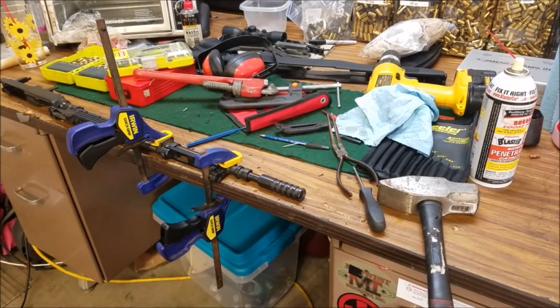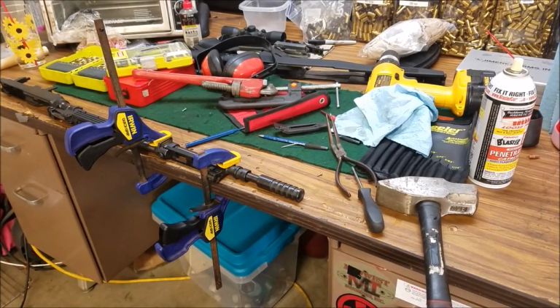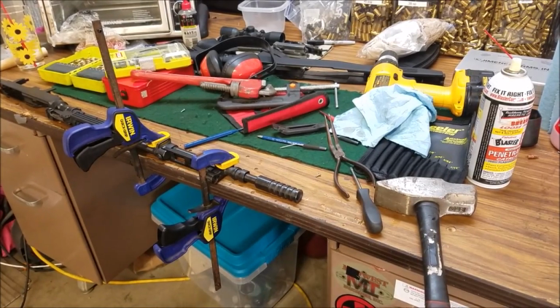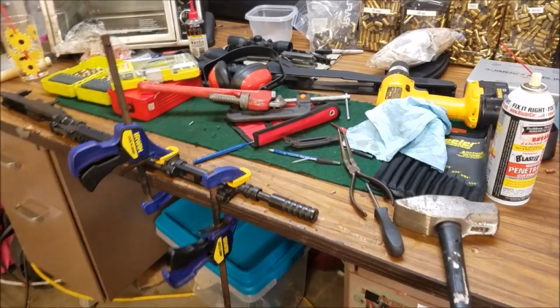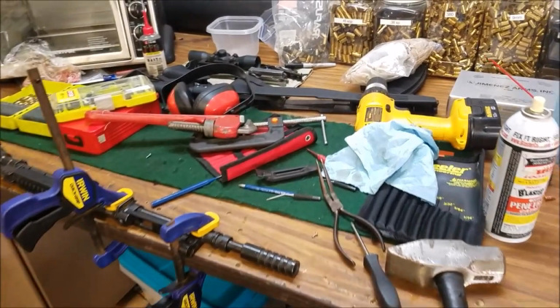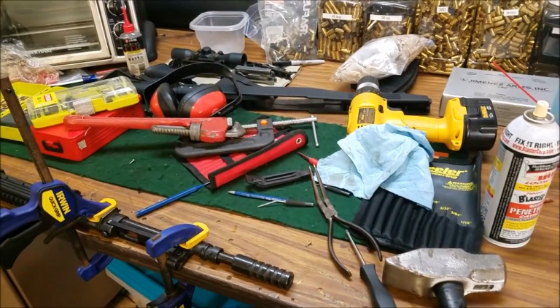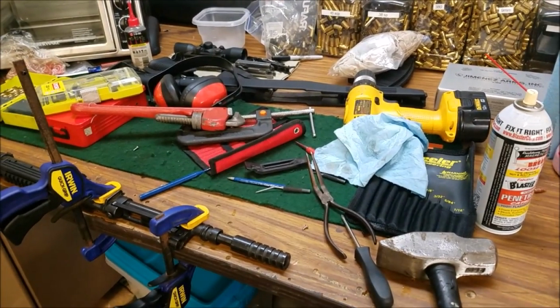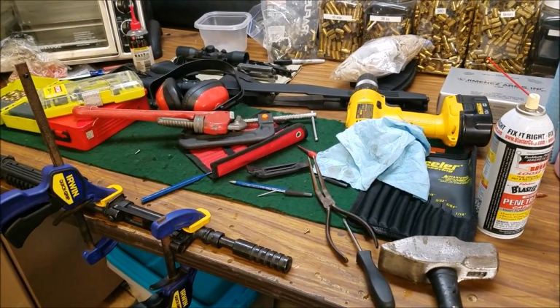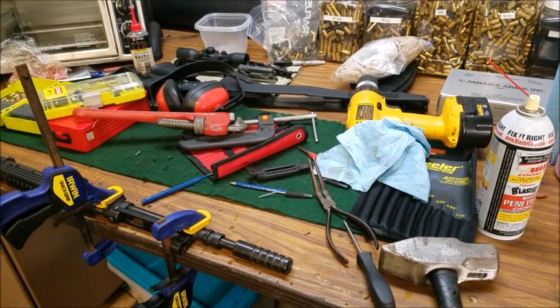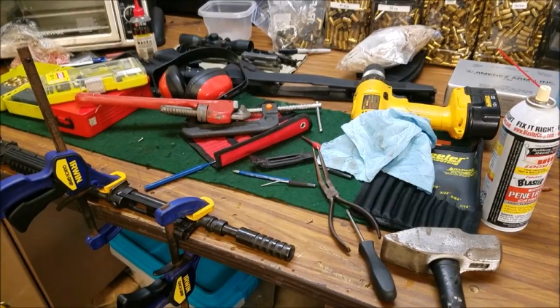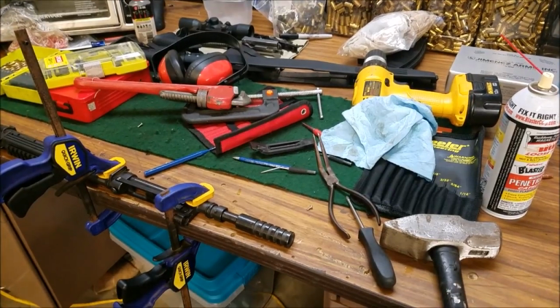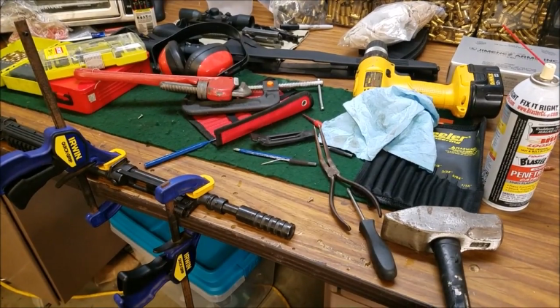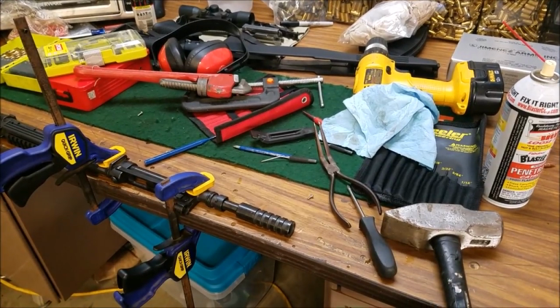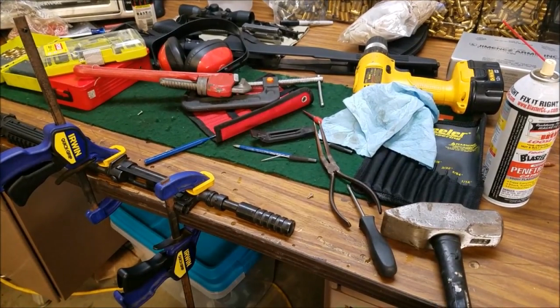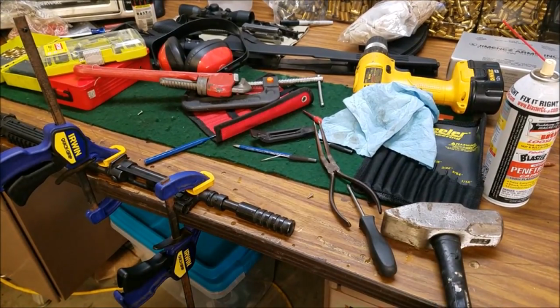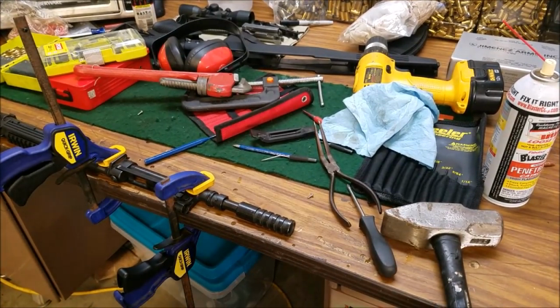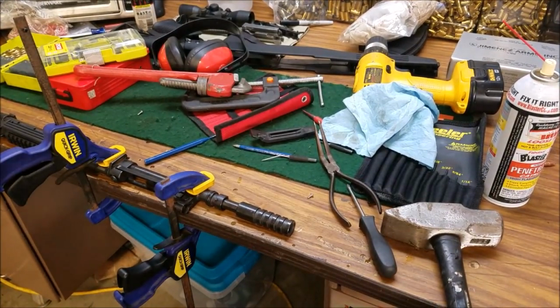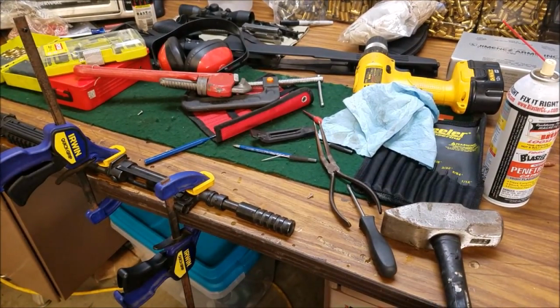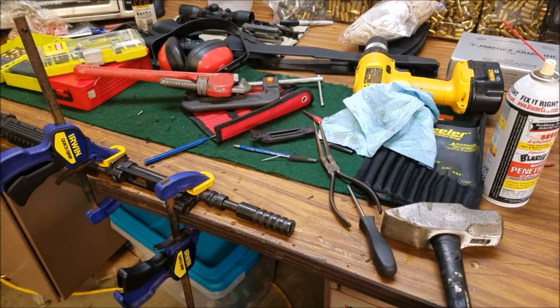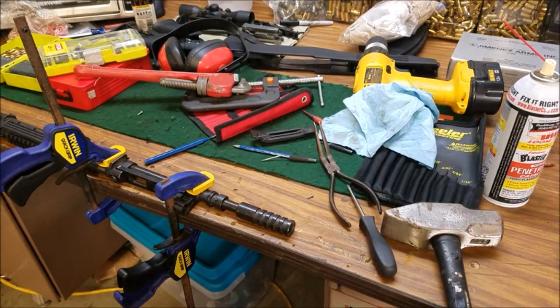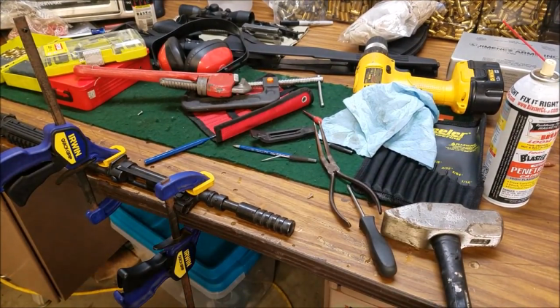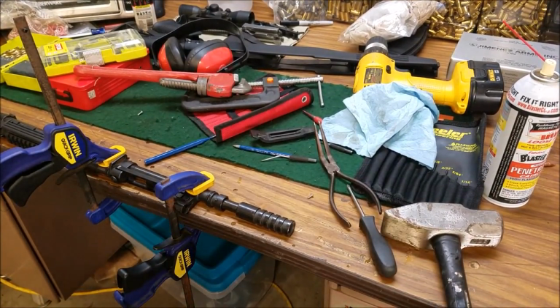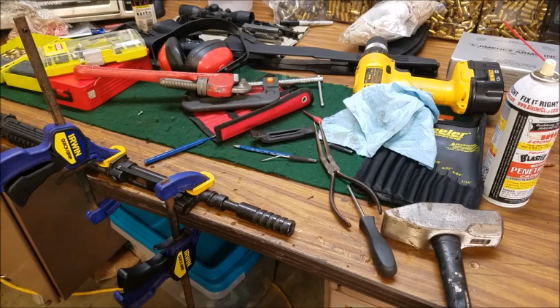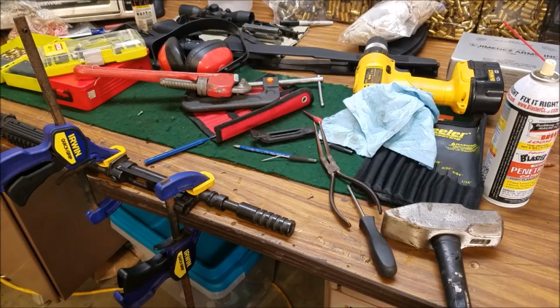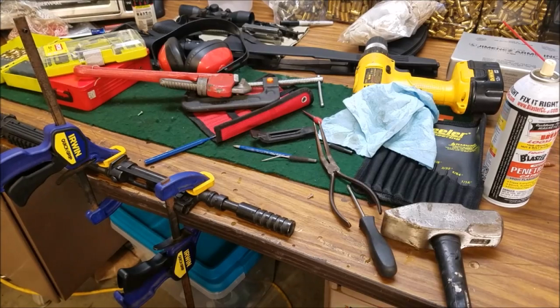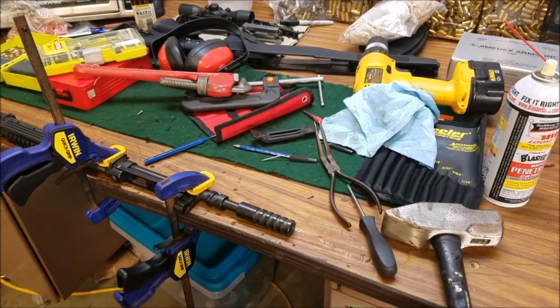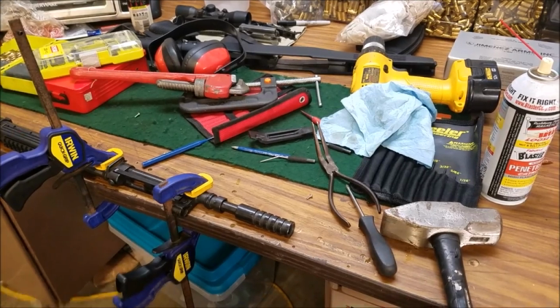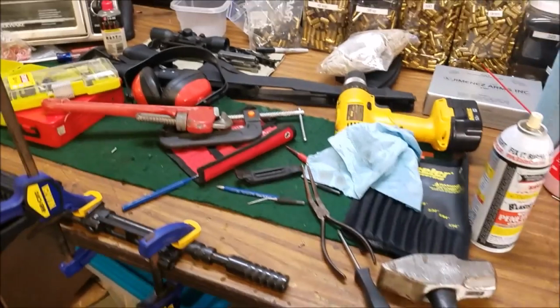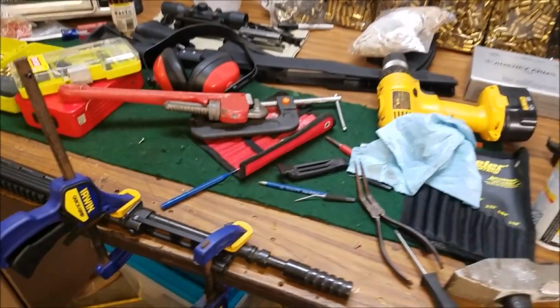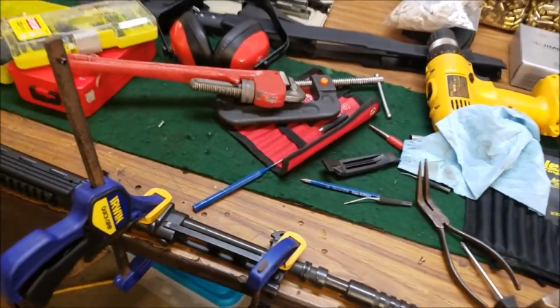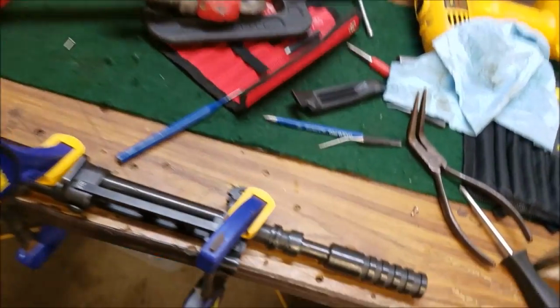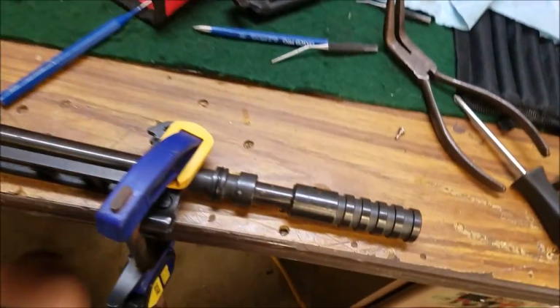All right, this video is going to be about how to remove the grenade launcher attachment on a Yugo SKS. Let me go ahead and get a better camera angle for you.